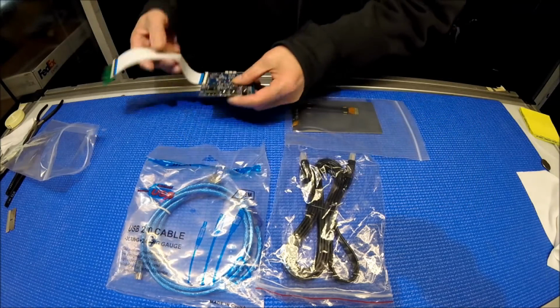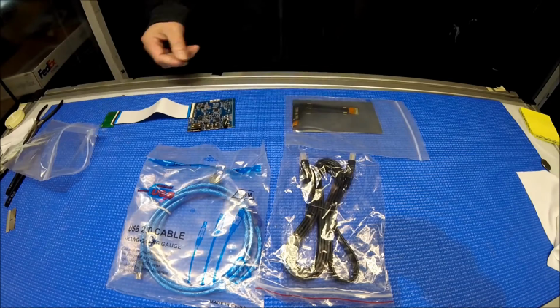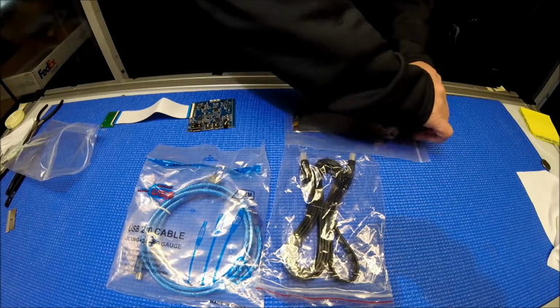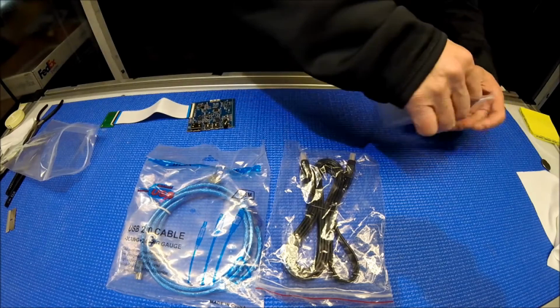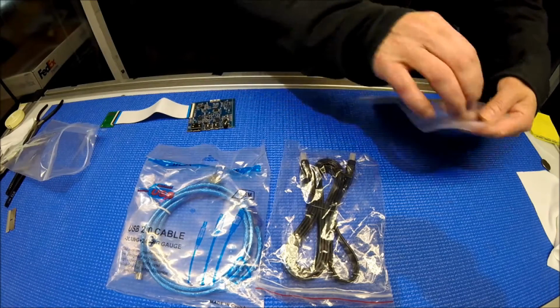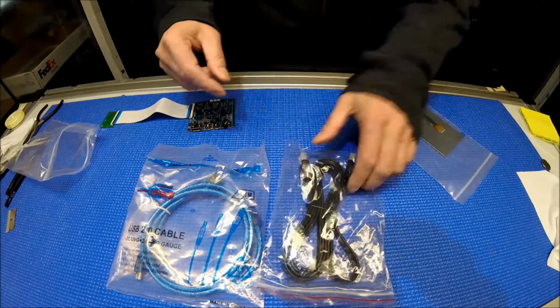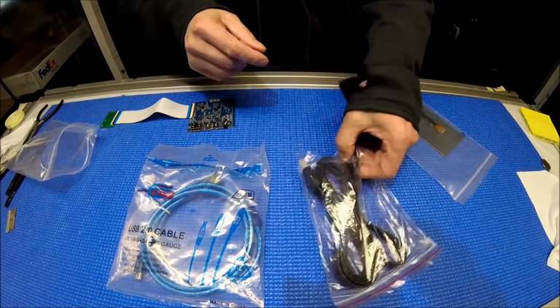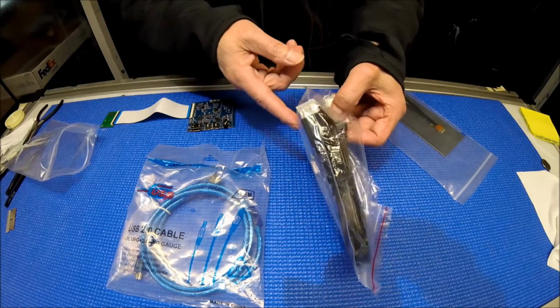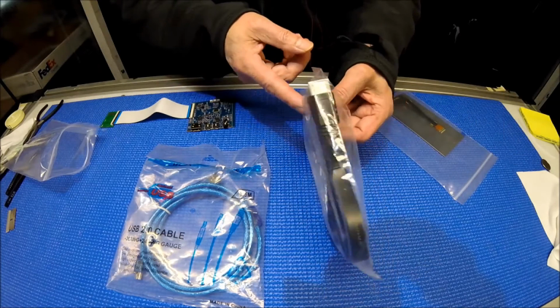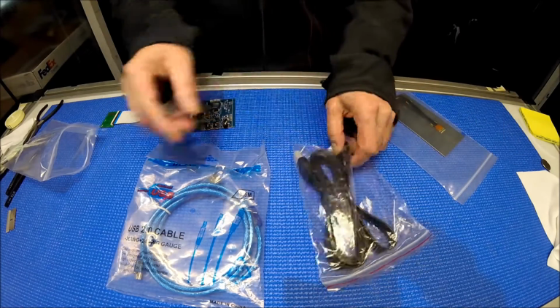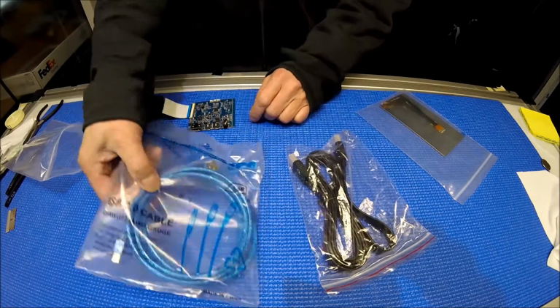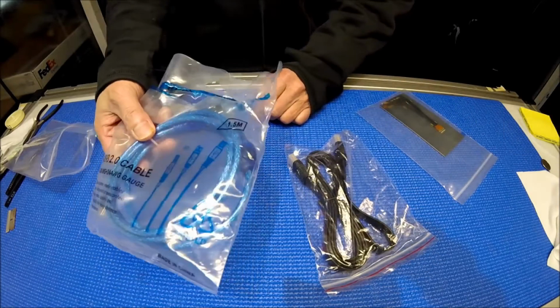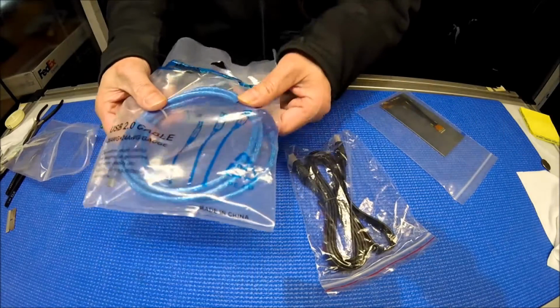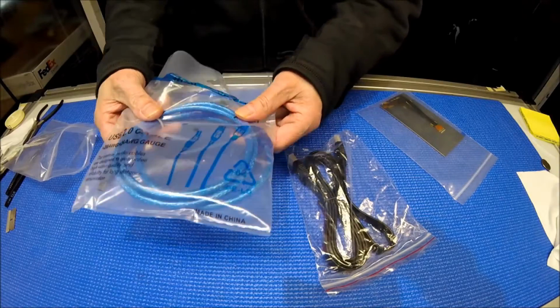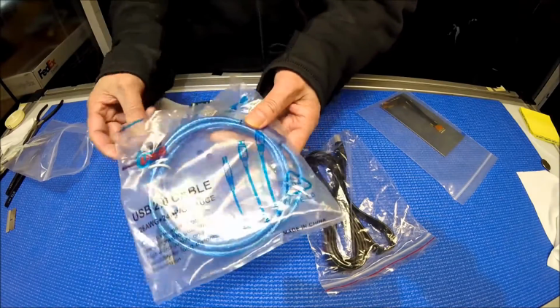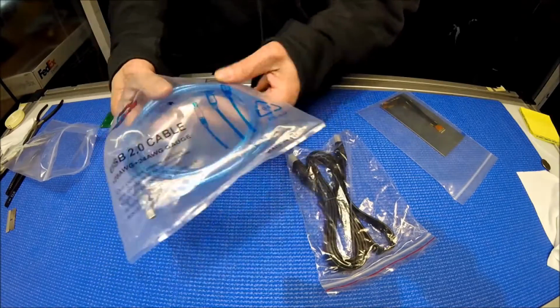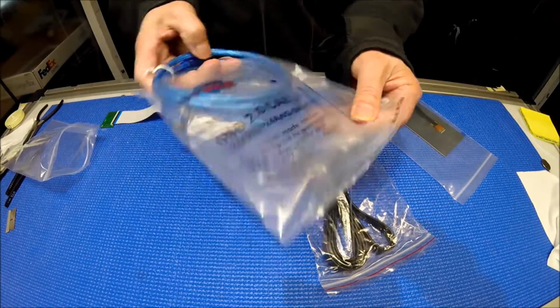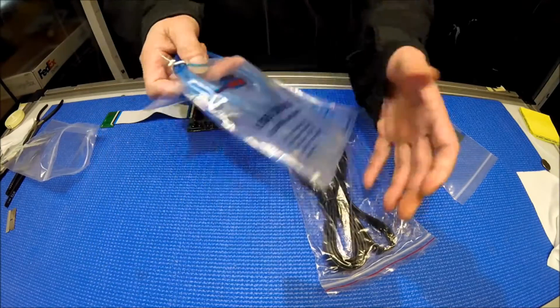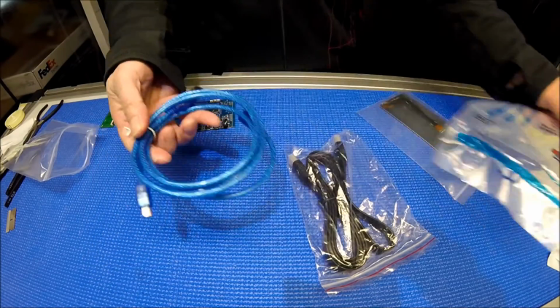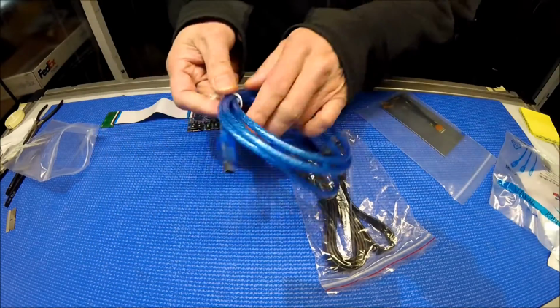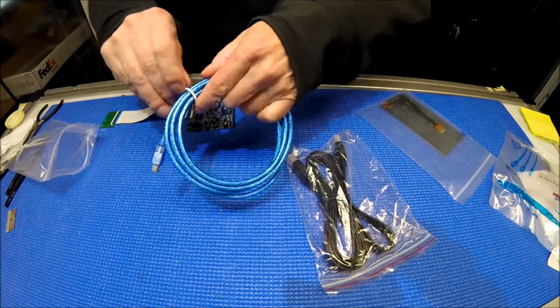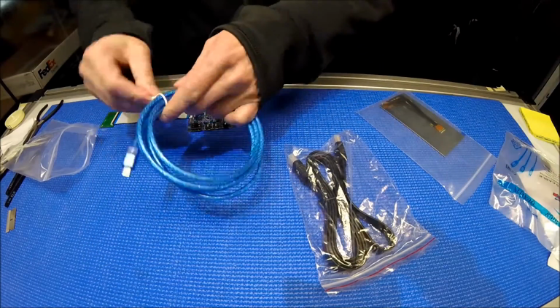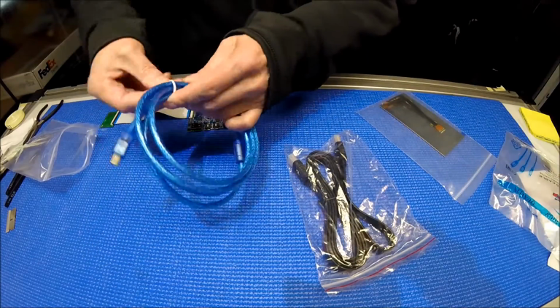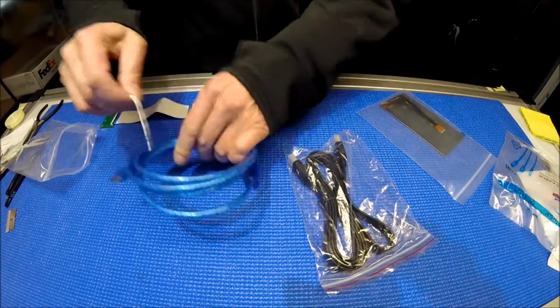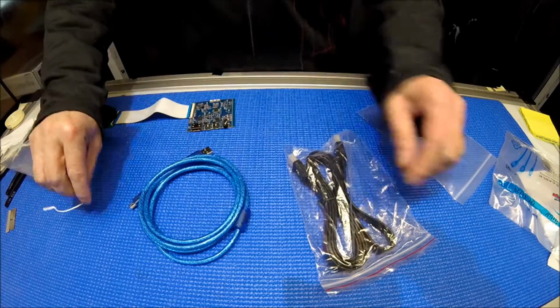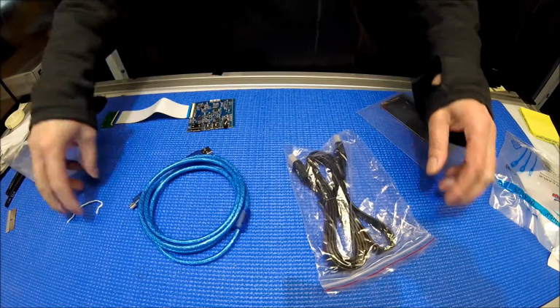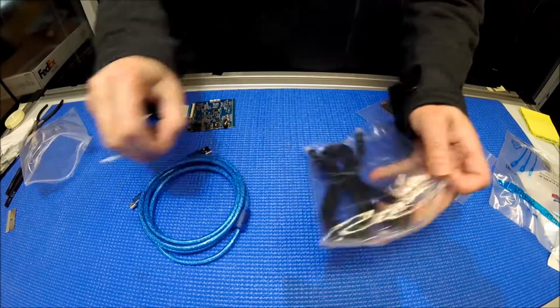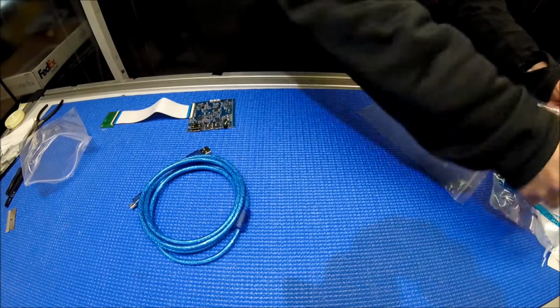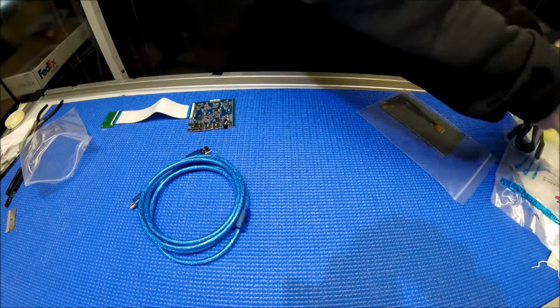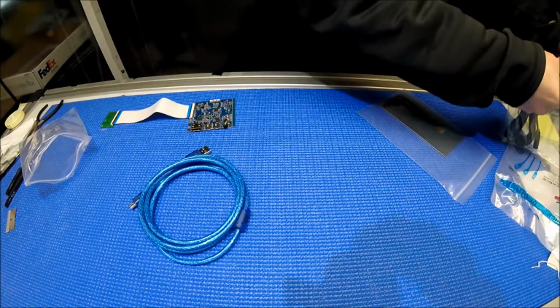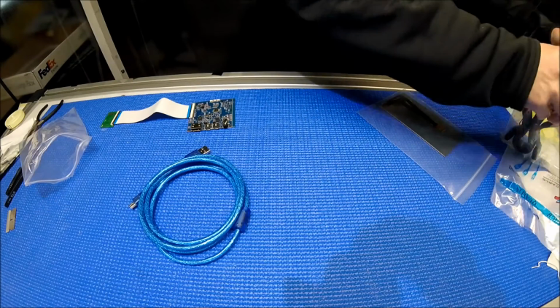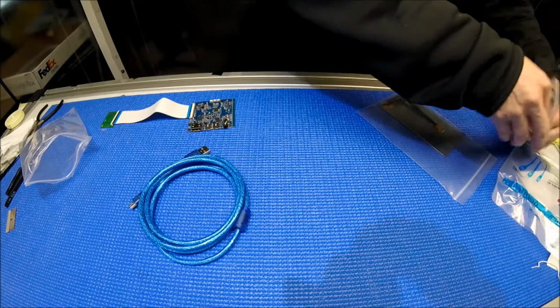The screen also comes with an HDMI cable and USB. The USB is for the power supply. So let's take it out here to show you. It's really easy to connect. Let me take out the HDMI cable.